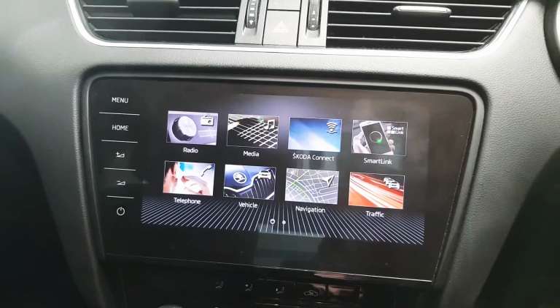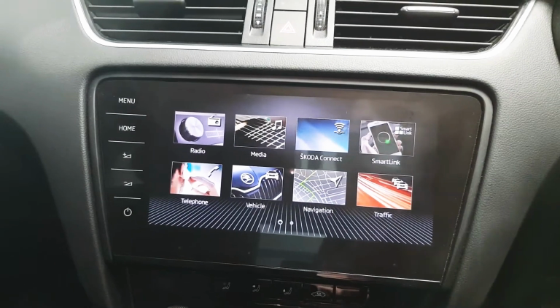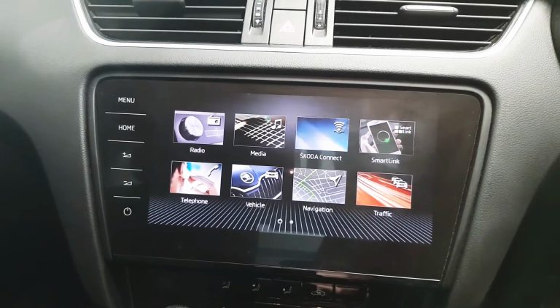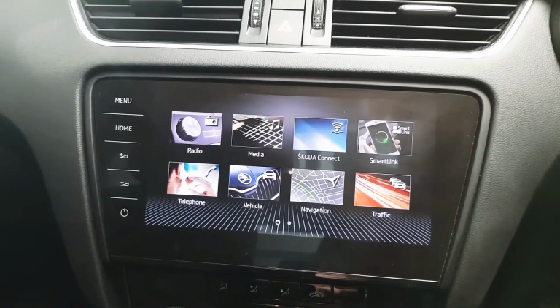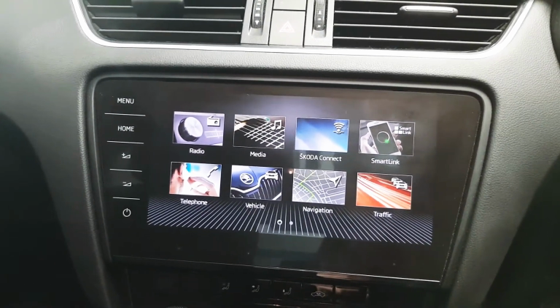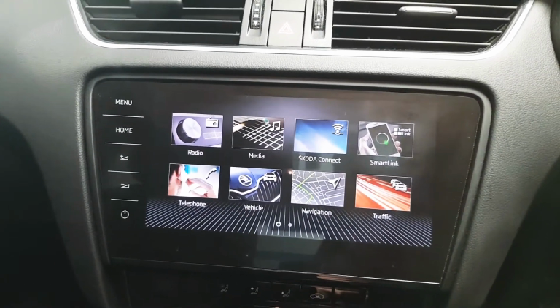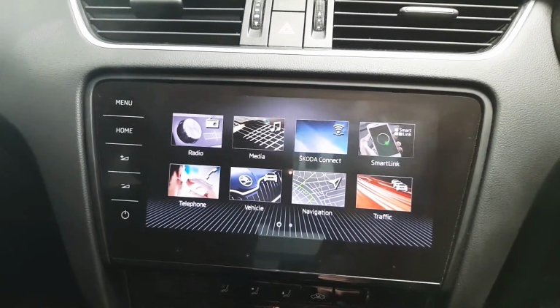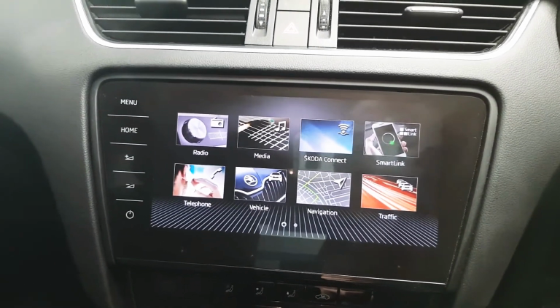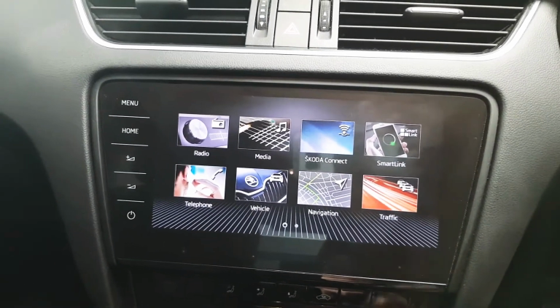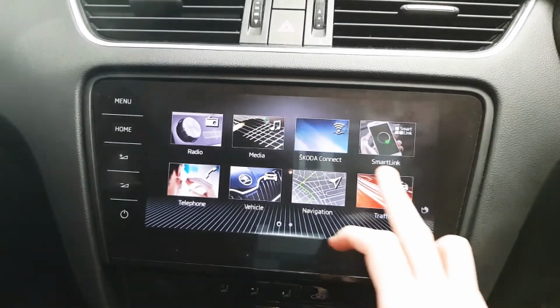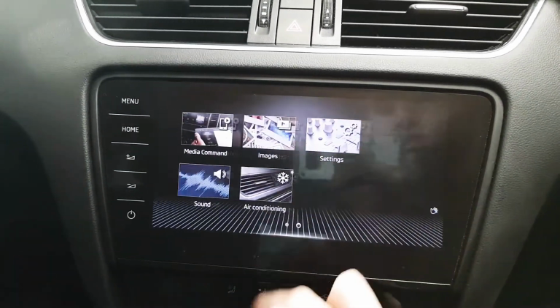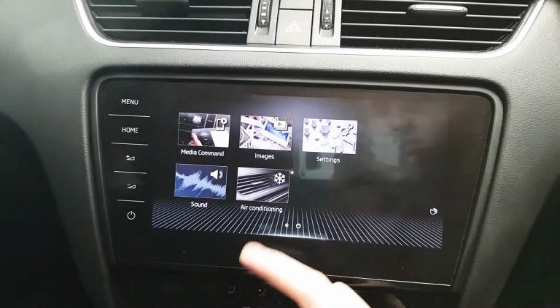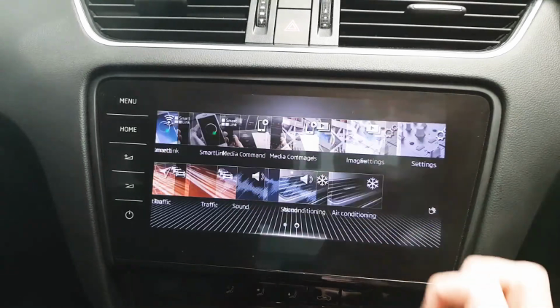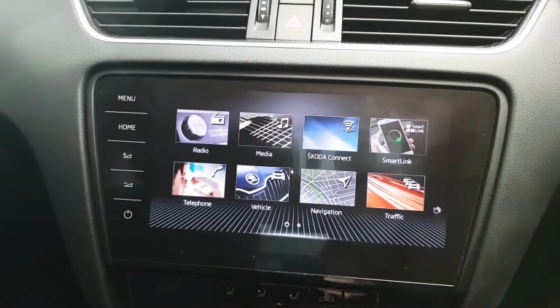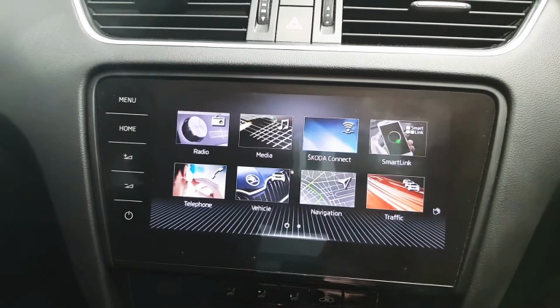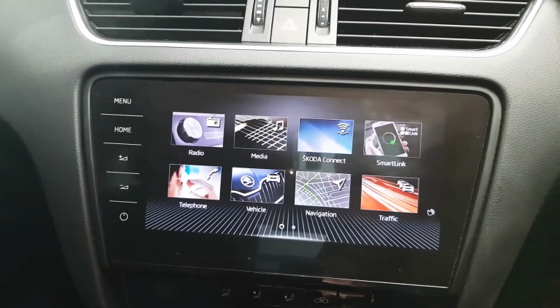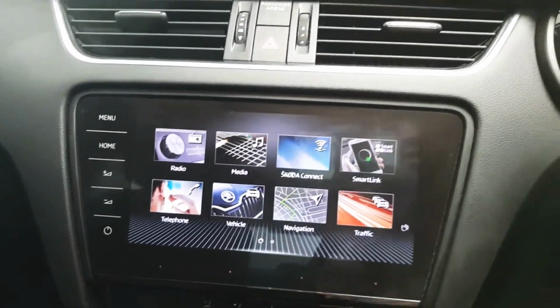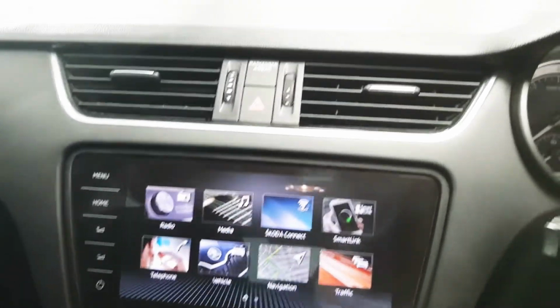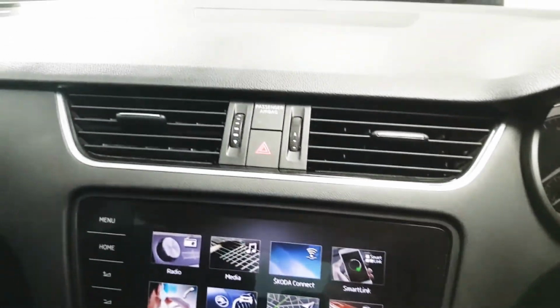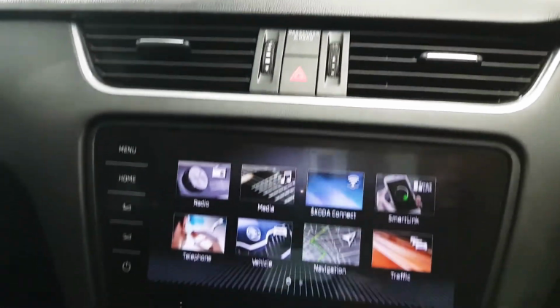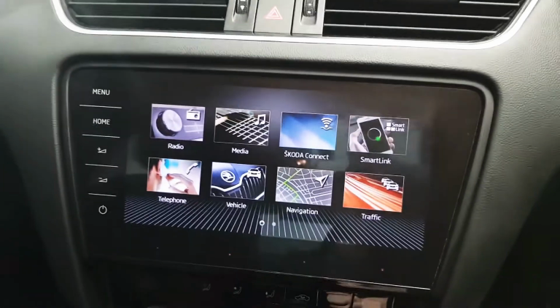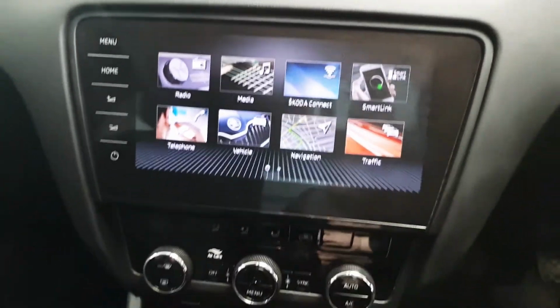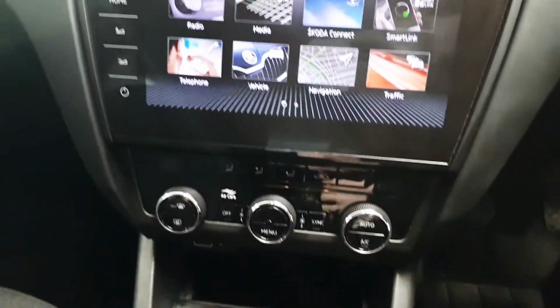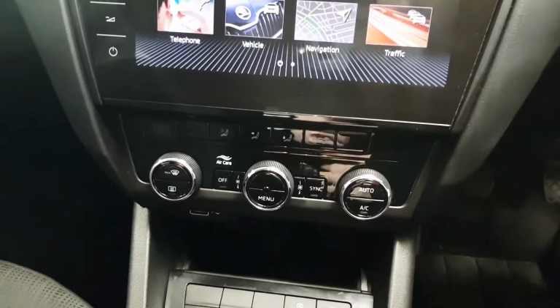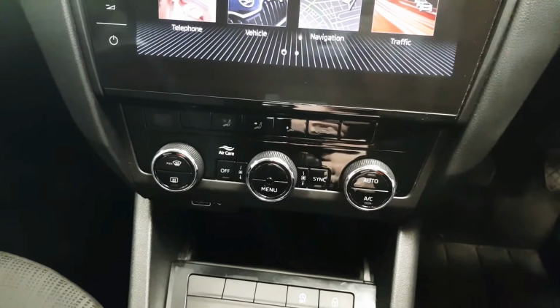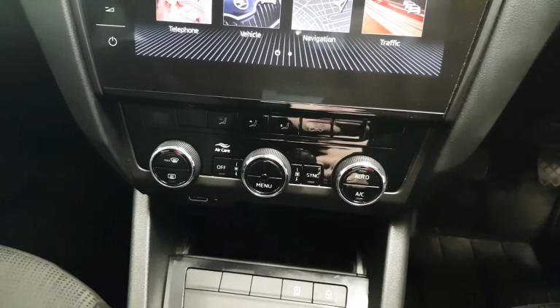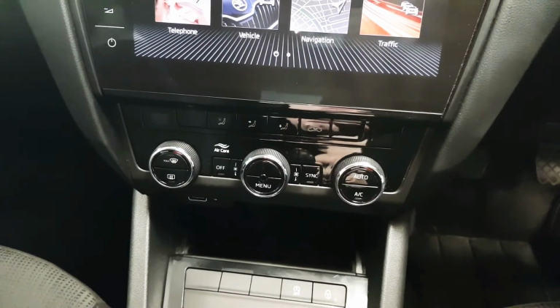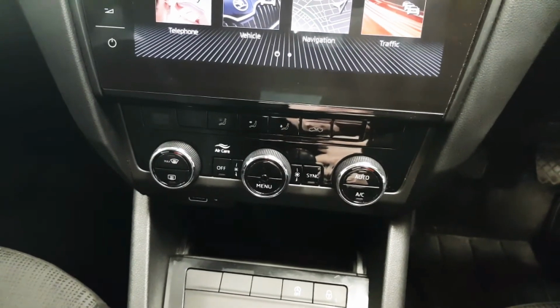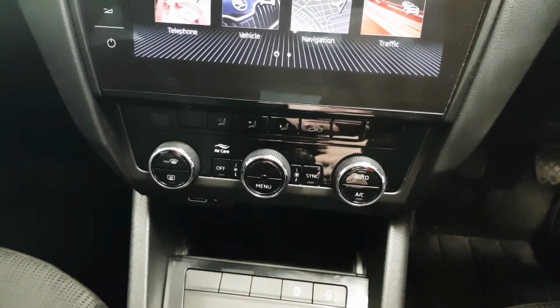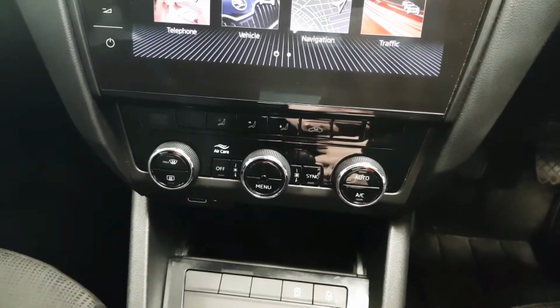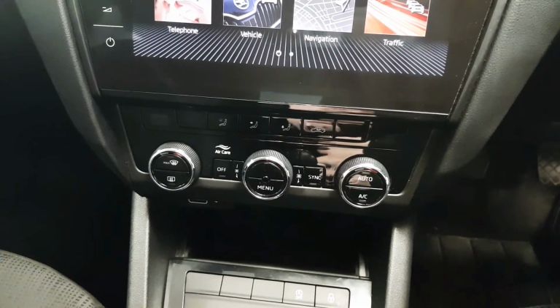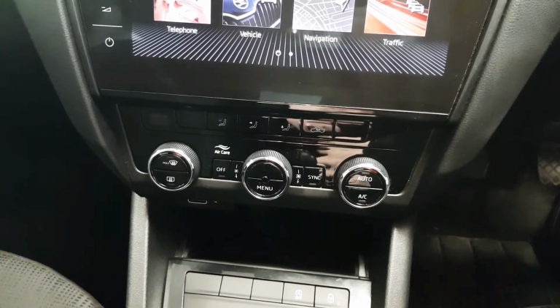In the centre here we've got the large touchscreen infotainment screen which will house your various applications. Below that we've got a dual zone climate control which features air conditioning.